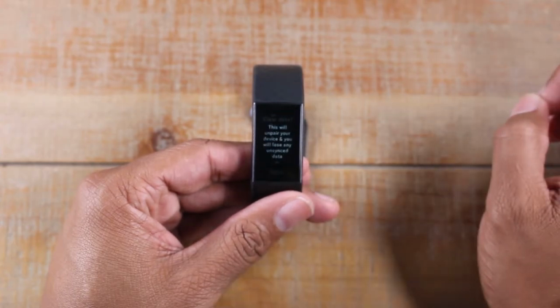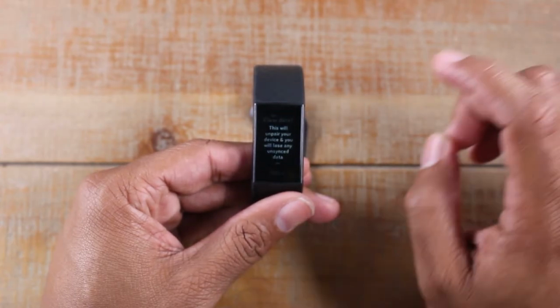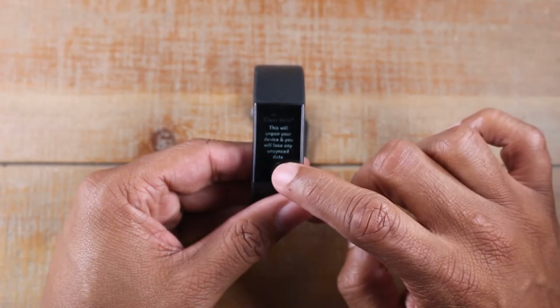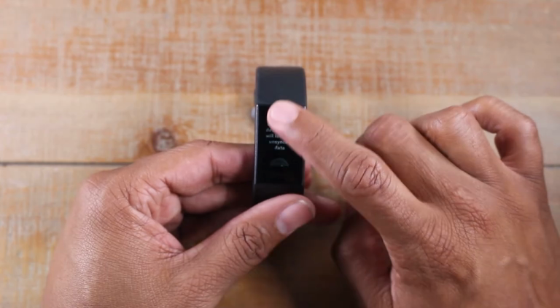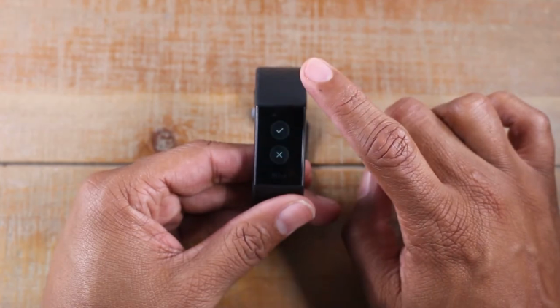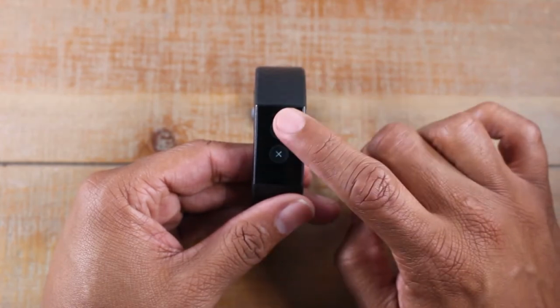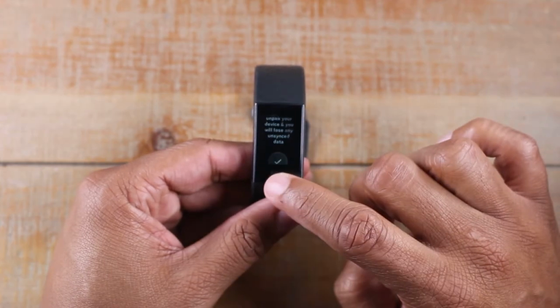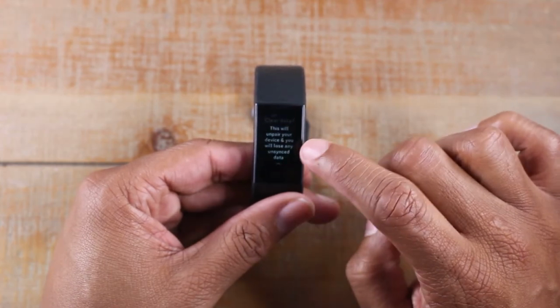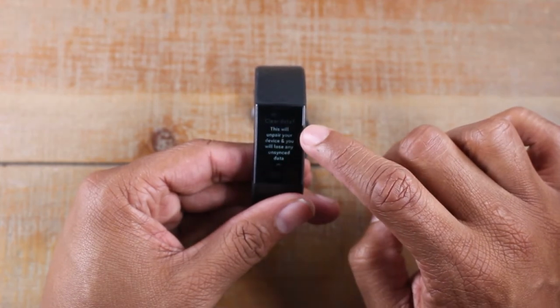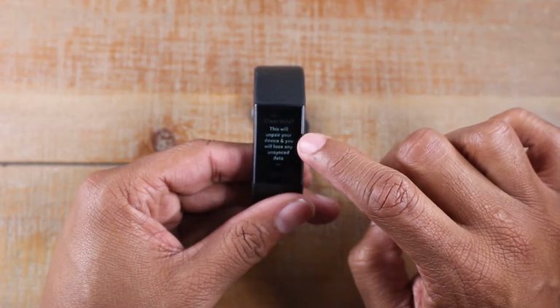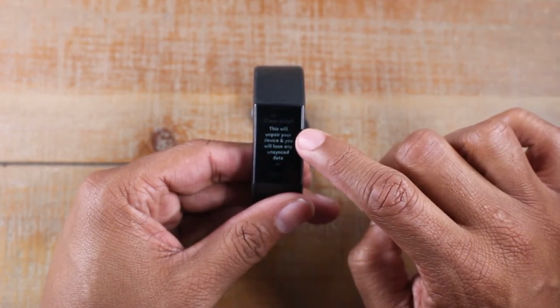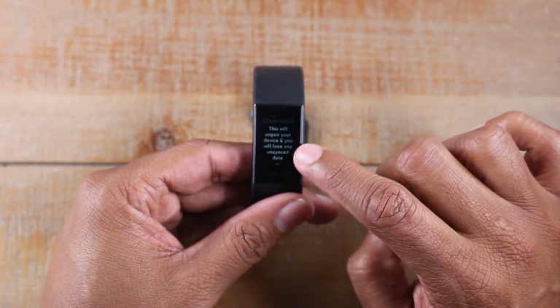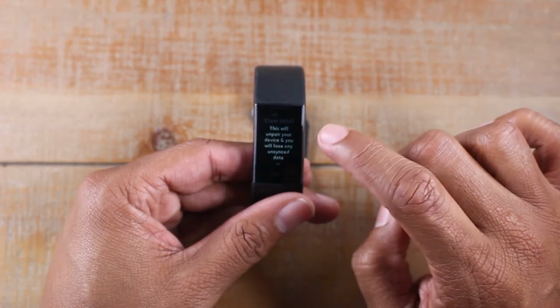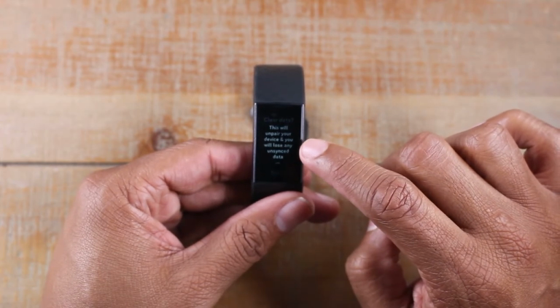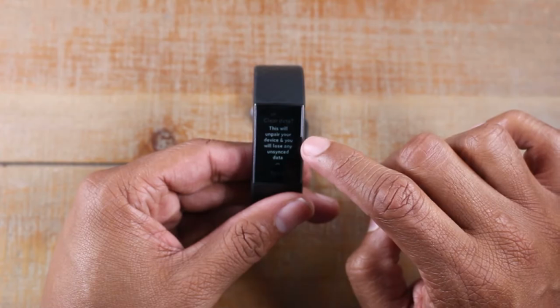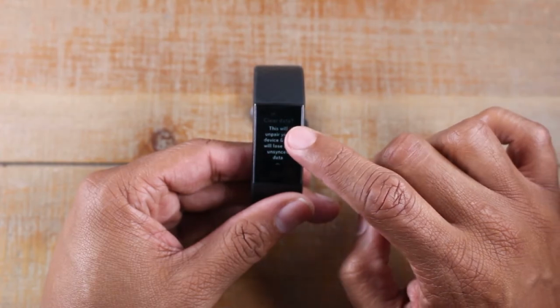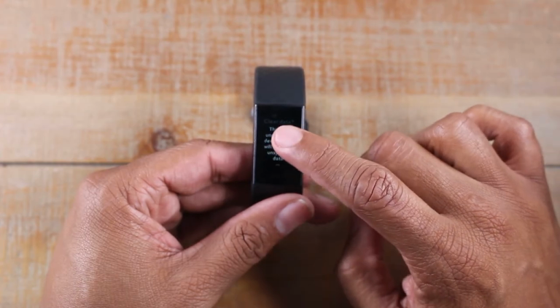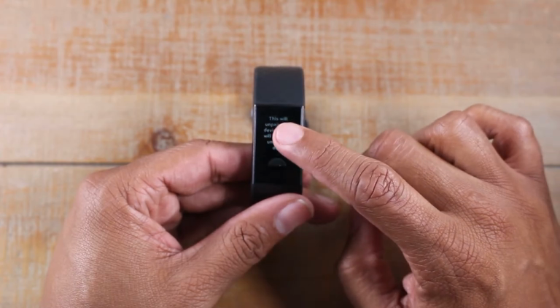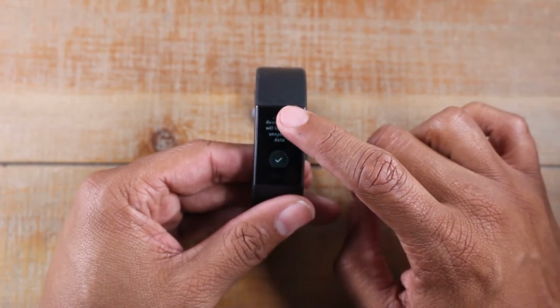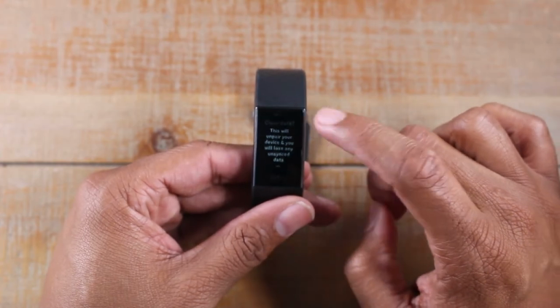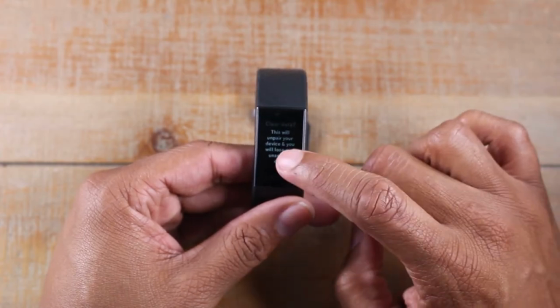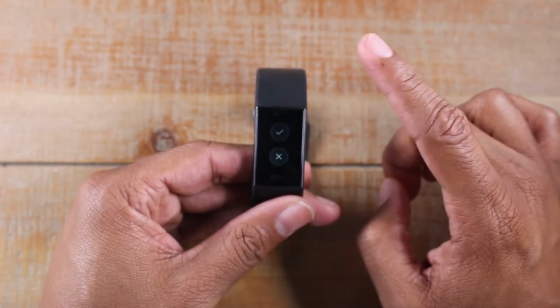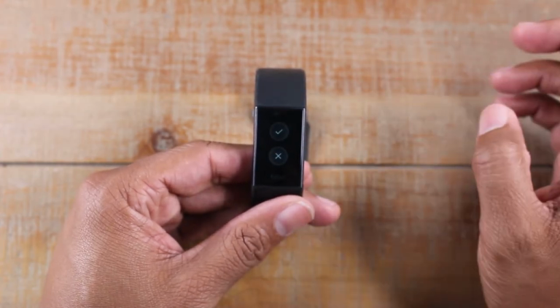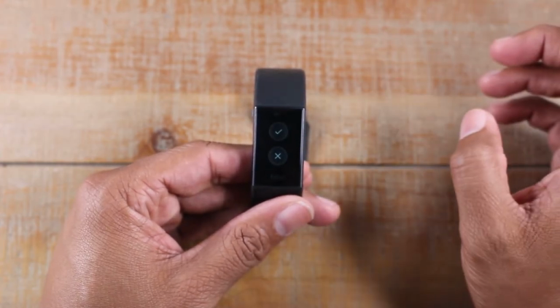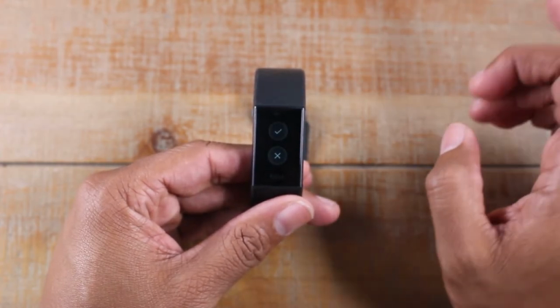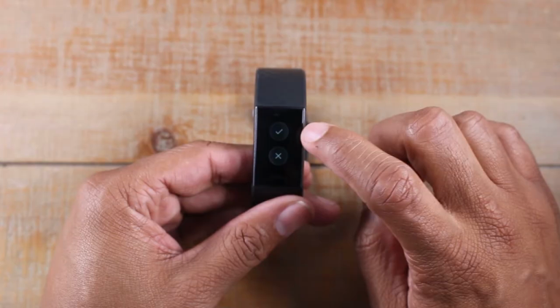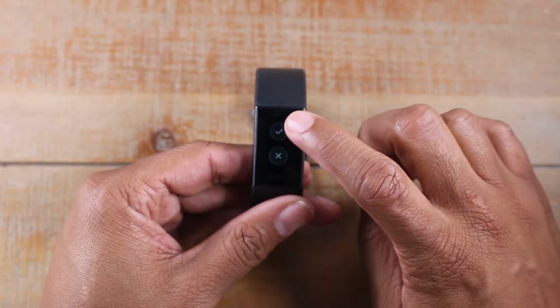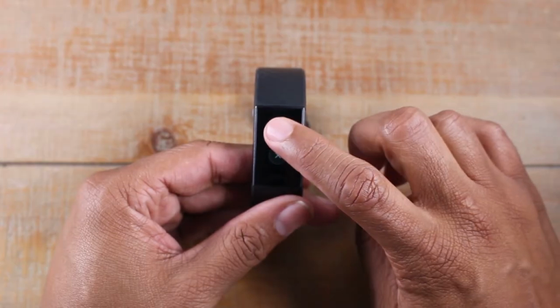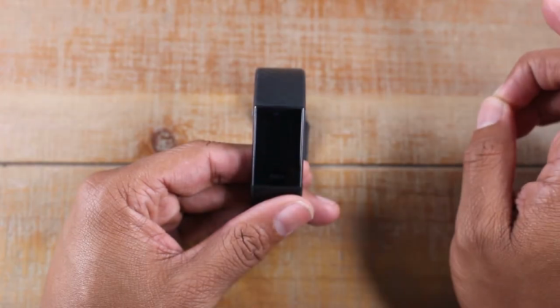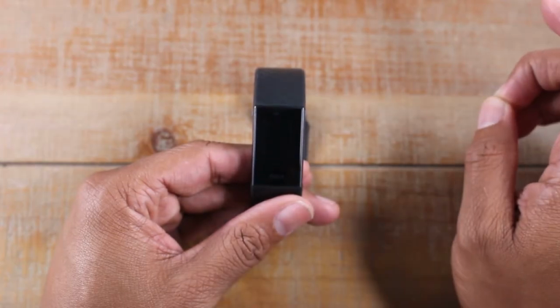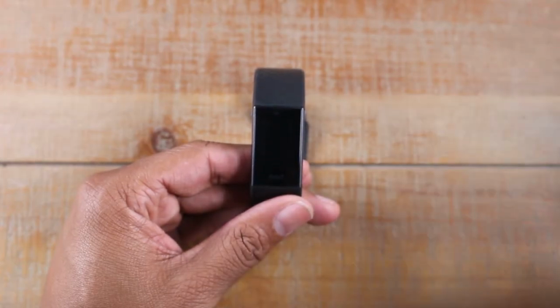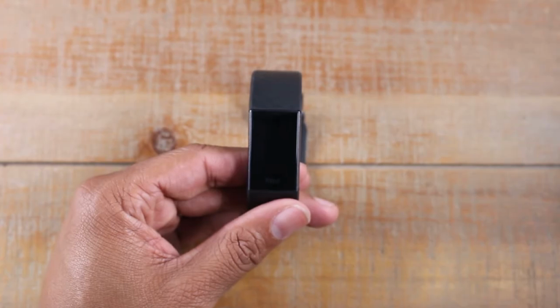Tap on that. Swipe up. Here they are telling you this will unpair your device and you will lose any unsynced data. So just be aware of what we're about to do.